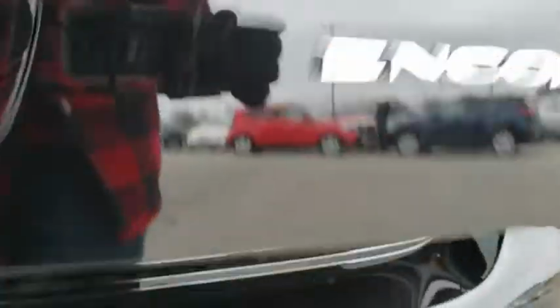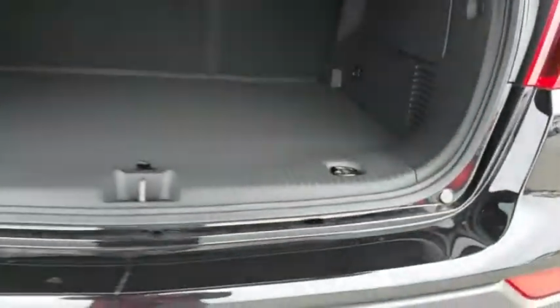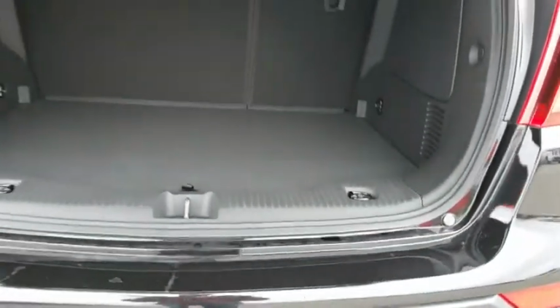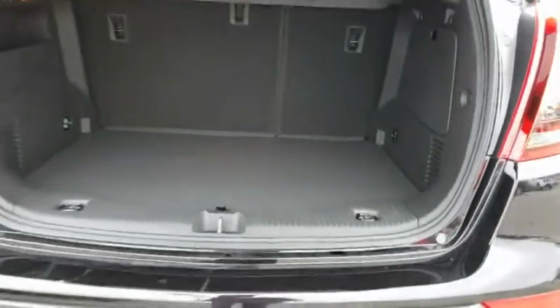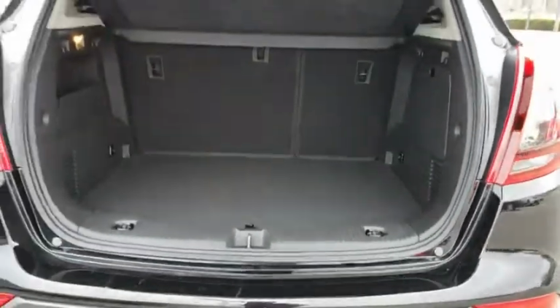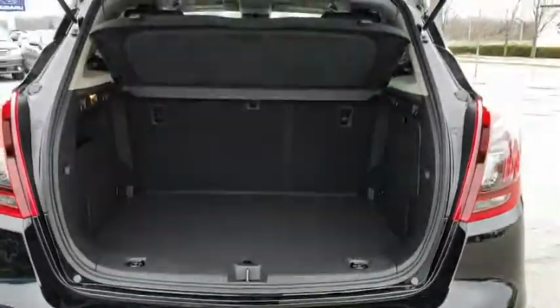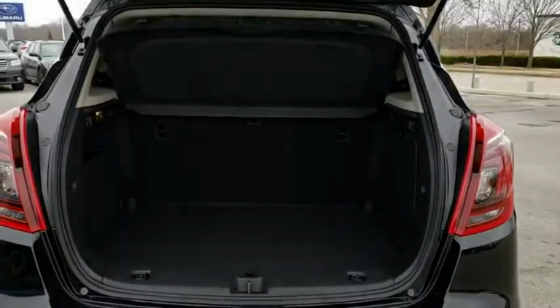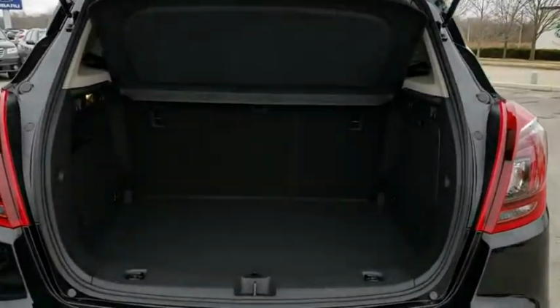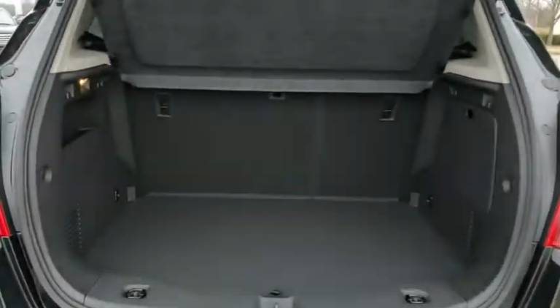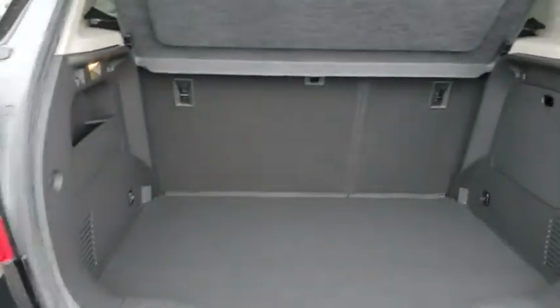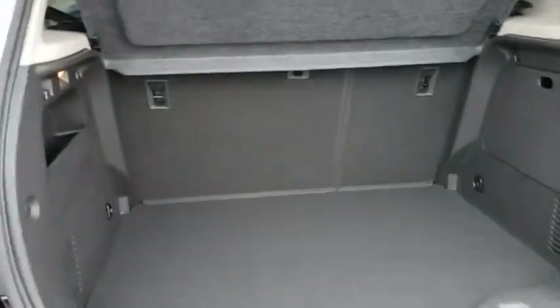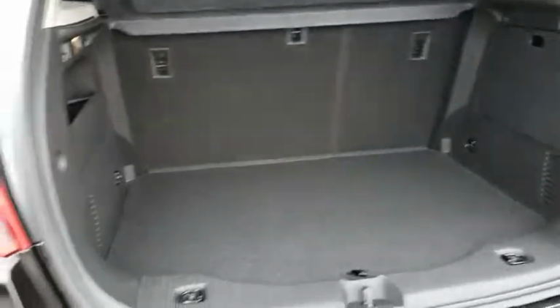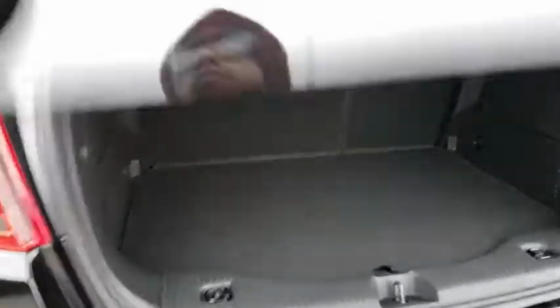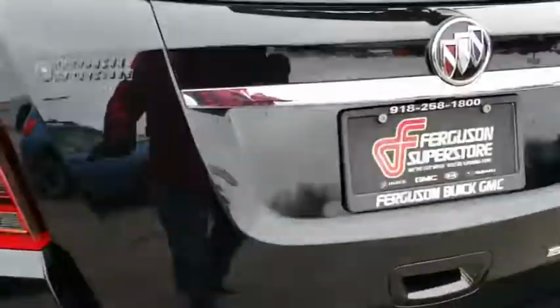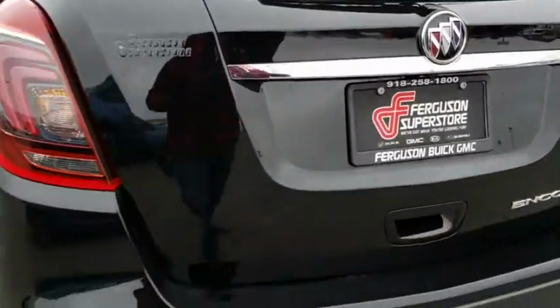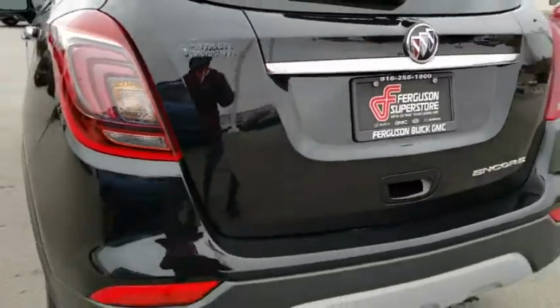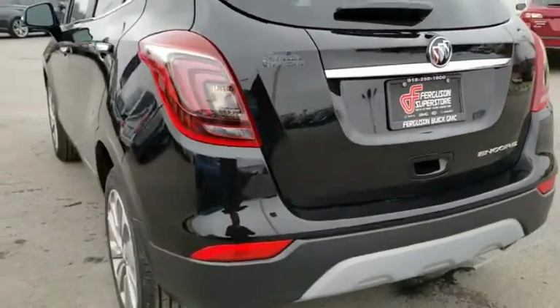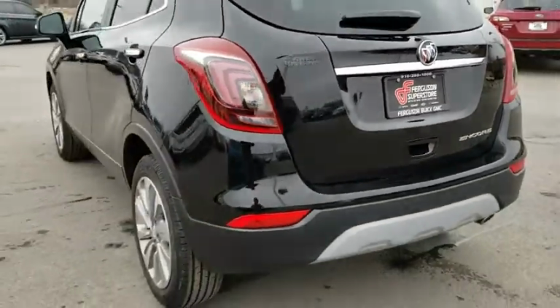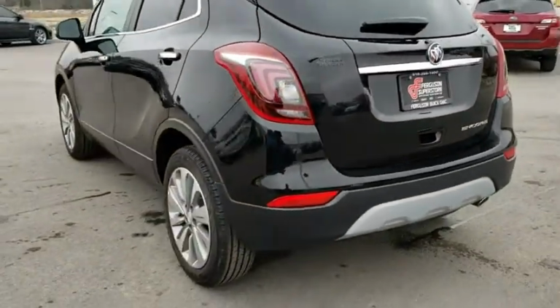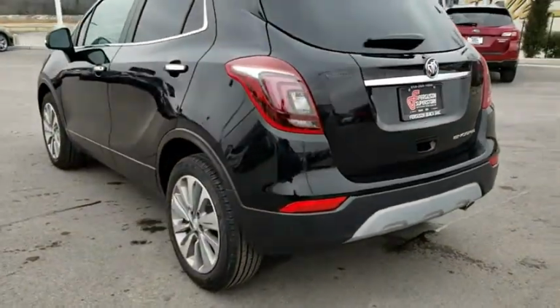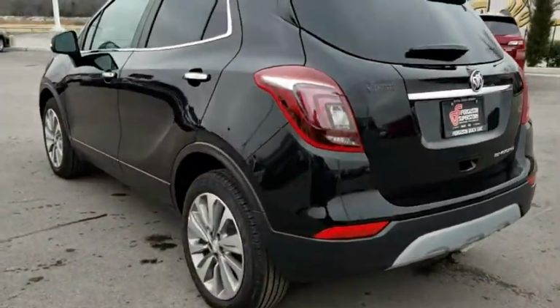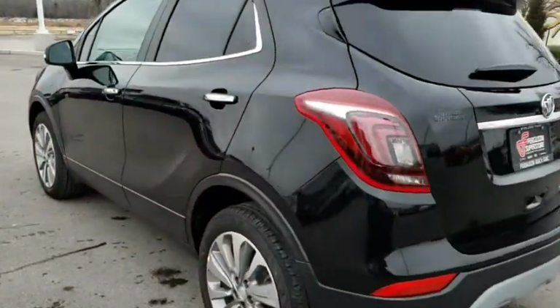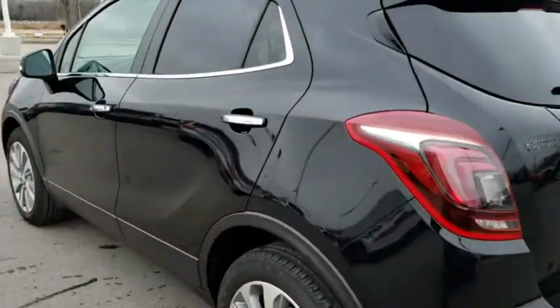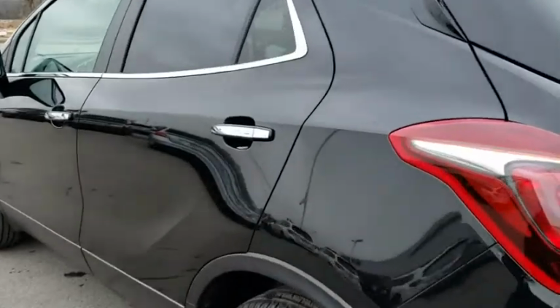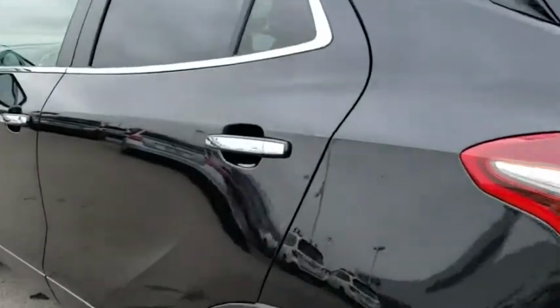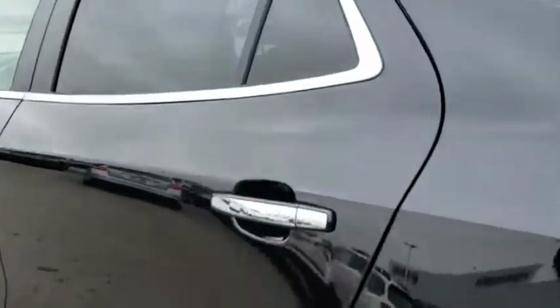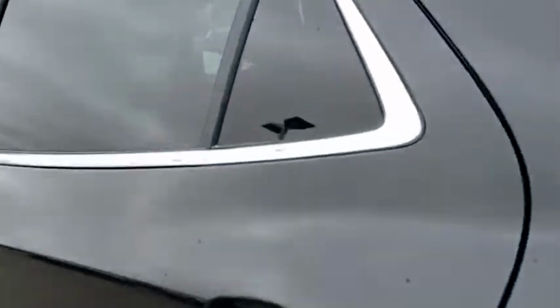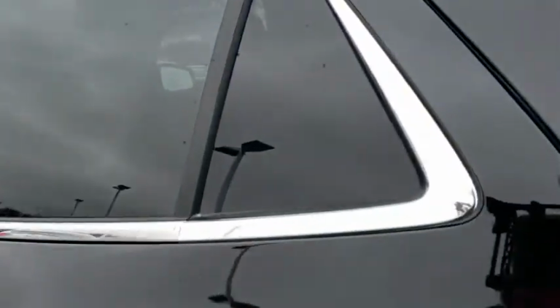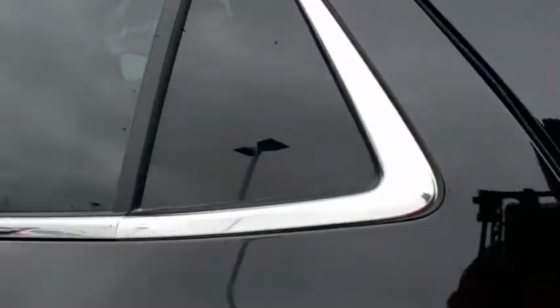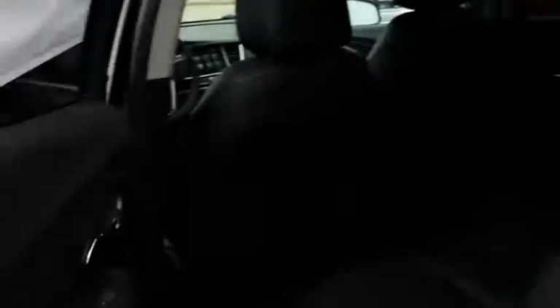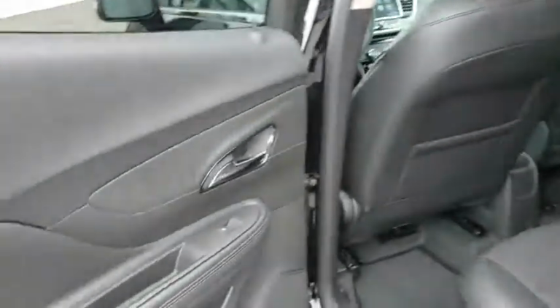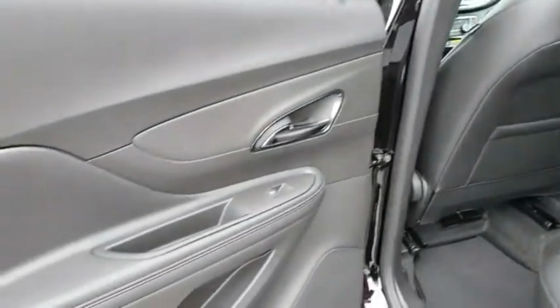Here are some of this vehicle's great options: stability control, anti-lock braking system, traction control, keyless entry, steering wheel audio controls, remote engine start, backup camera, Bluetooth, leather wrapped steering wheel, power steering.